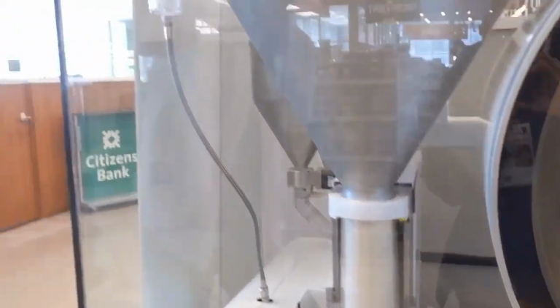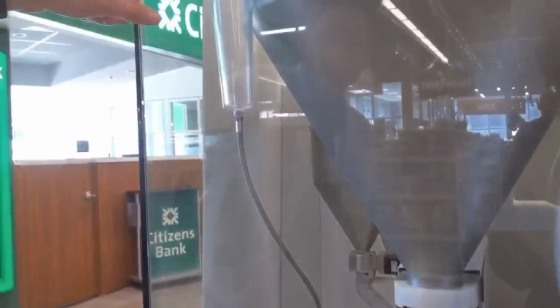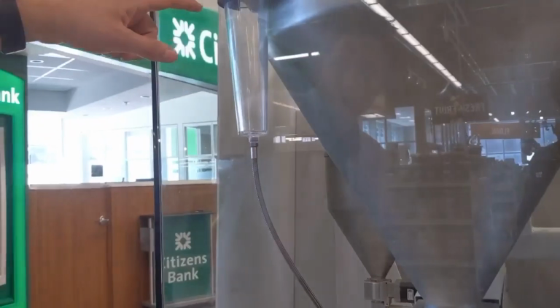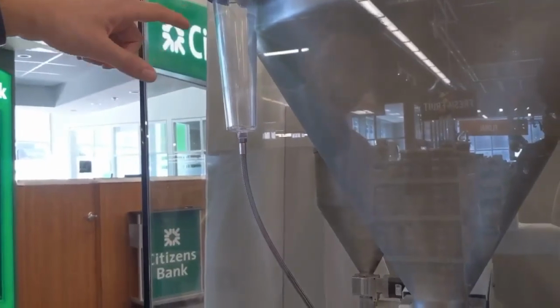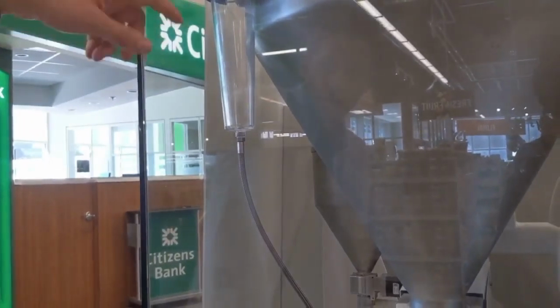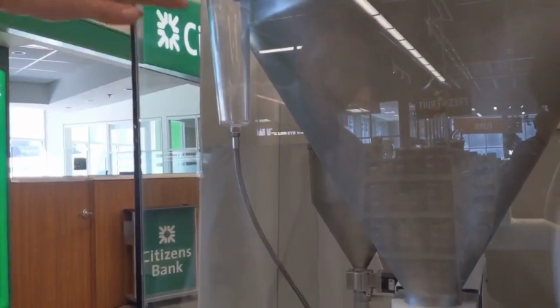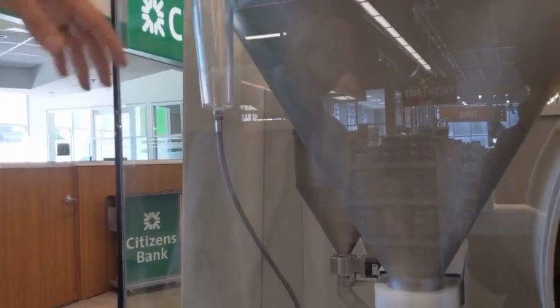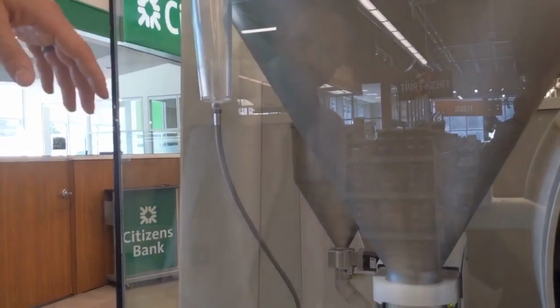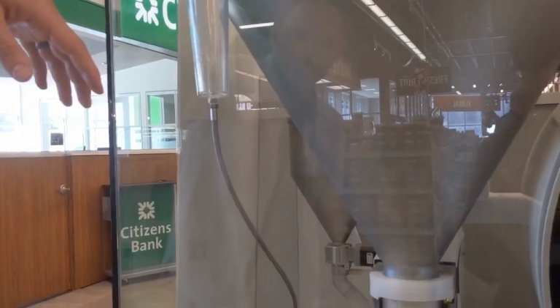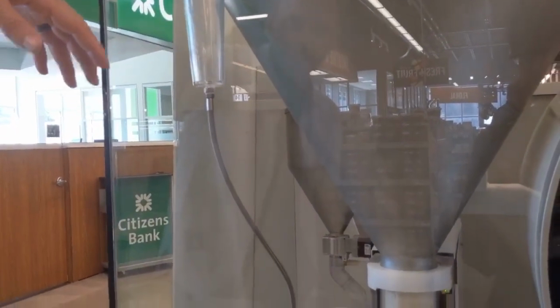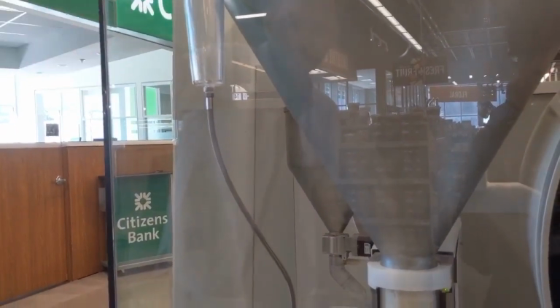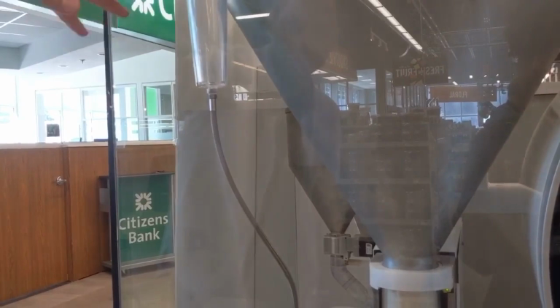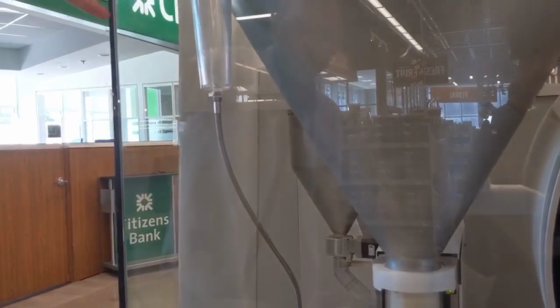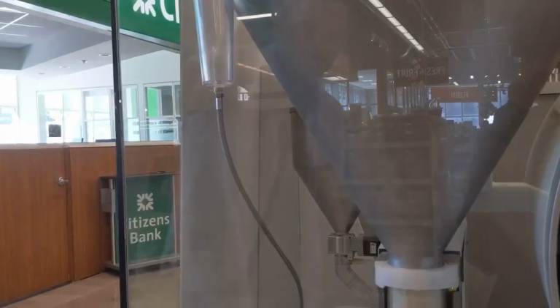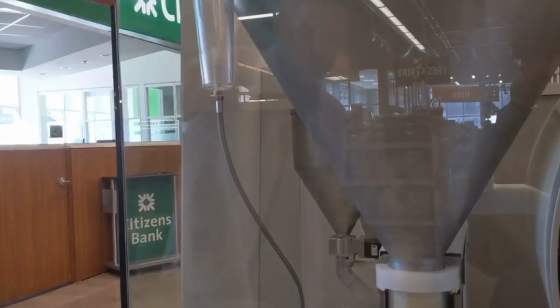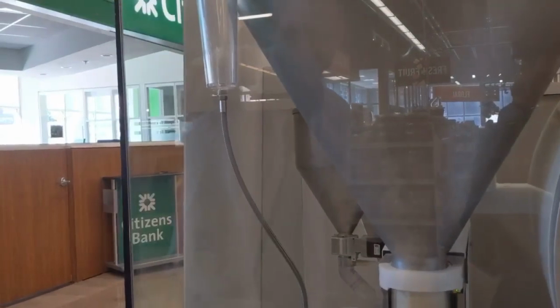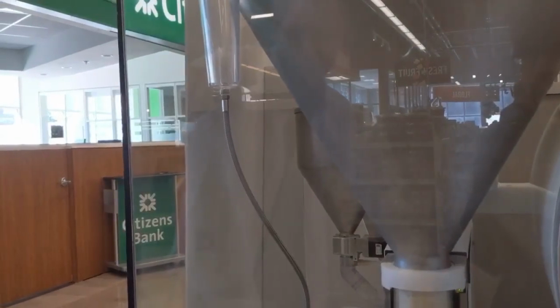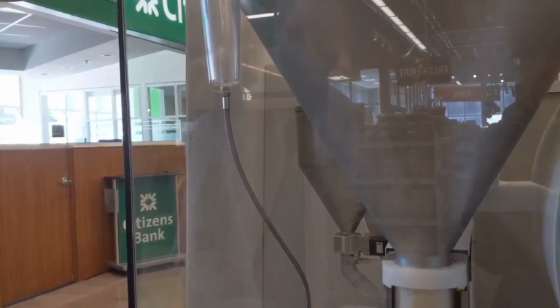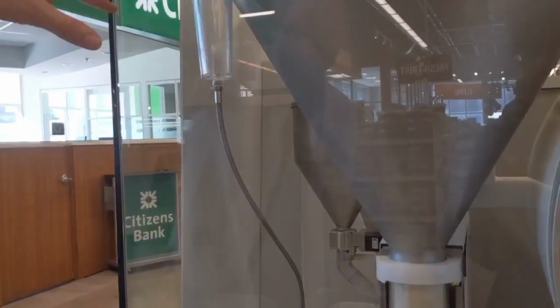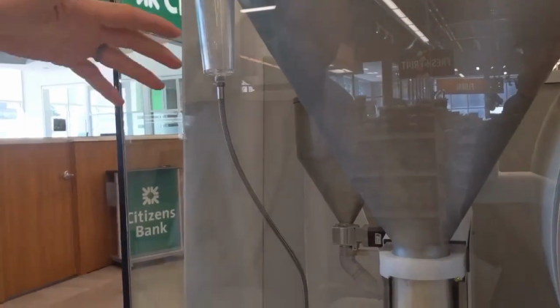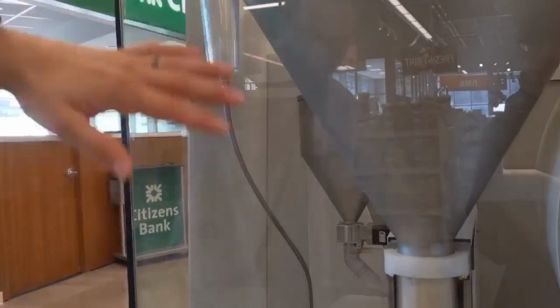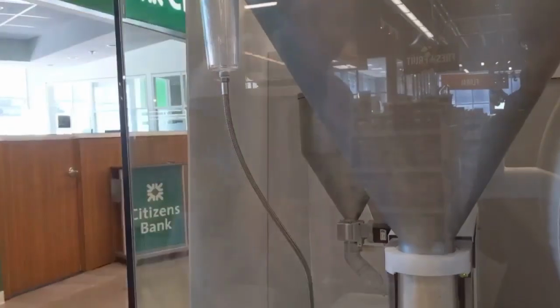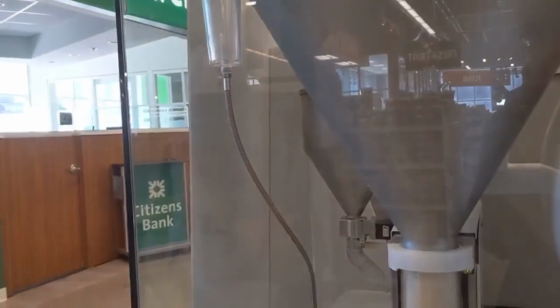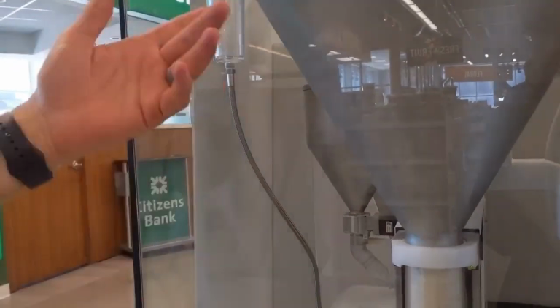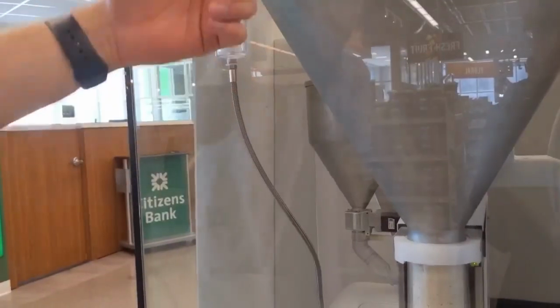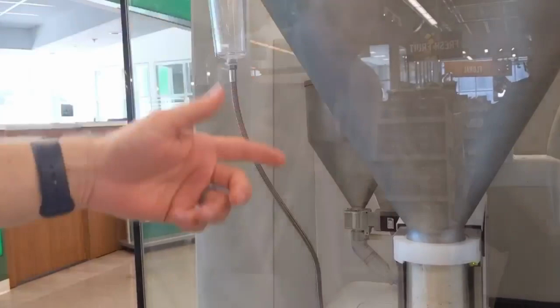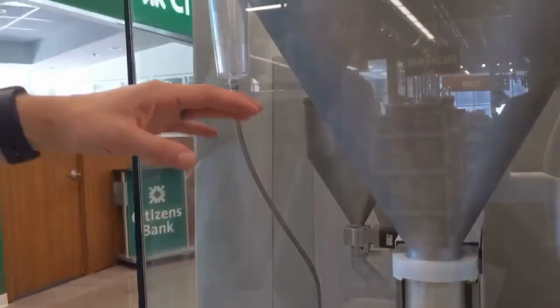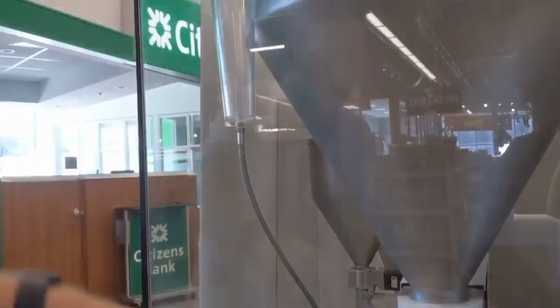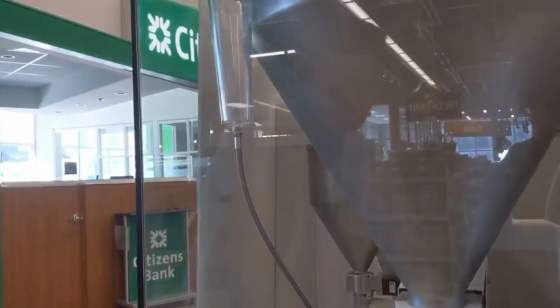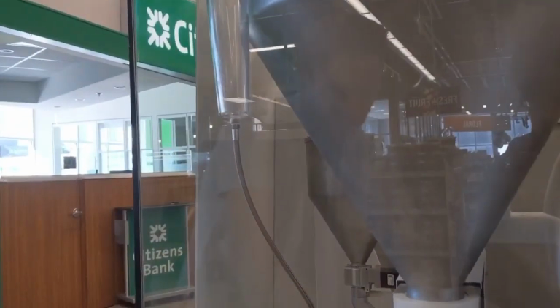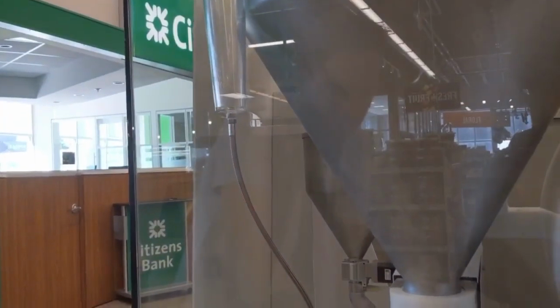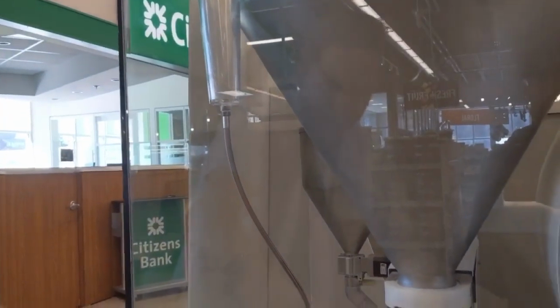It'll fill with water, using sound waves to measure out the volume of water in there — accurate plus or minus a gram. It's constantly adjusting based on hopper height and based on consistency of the bread.